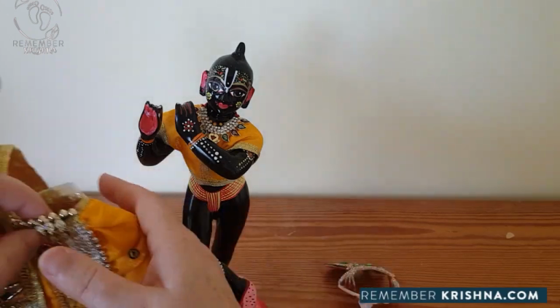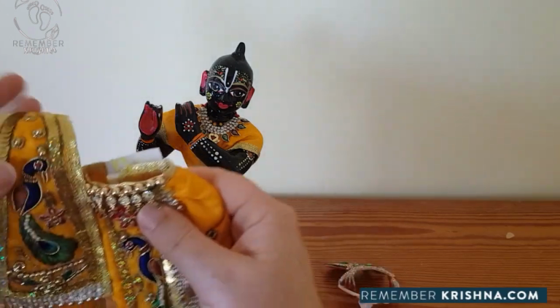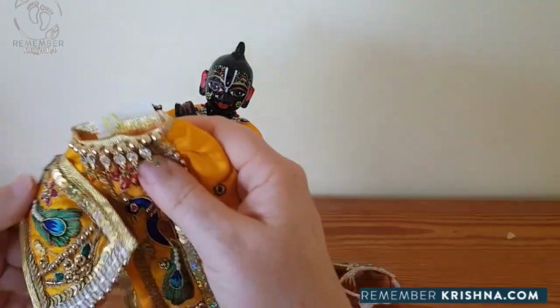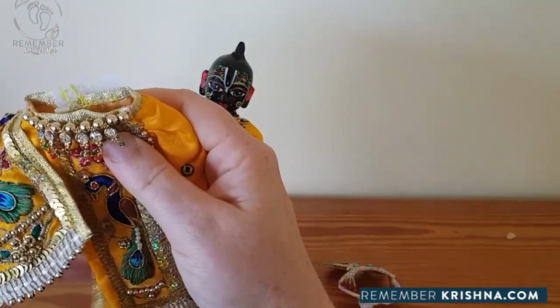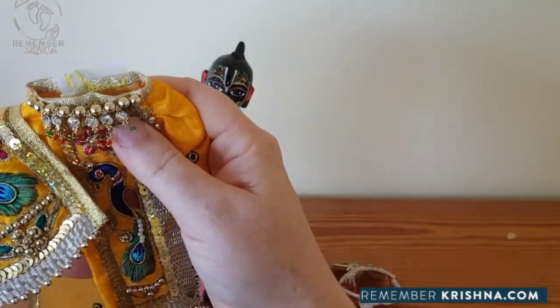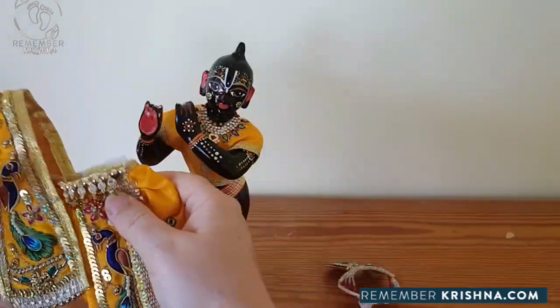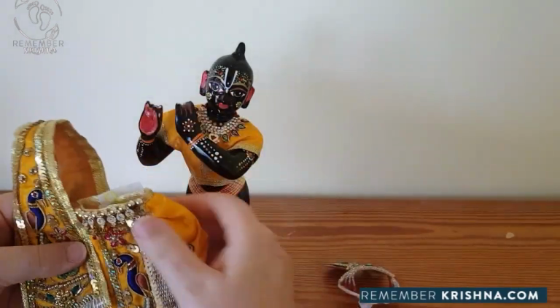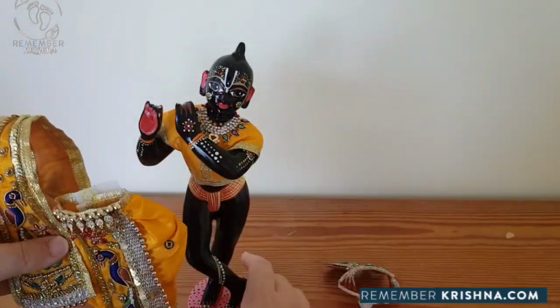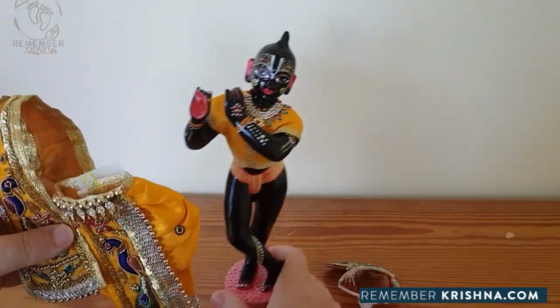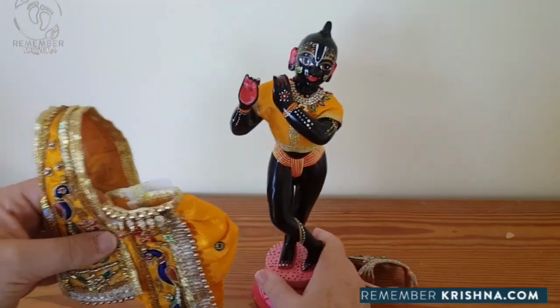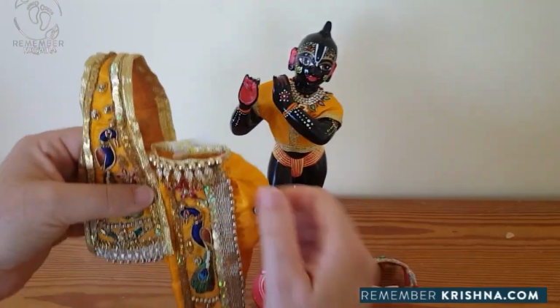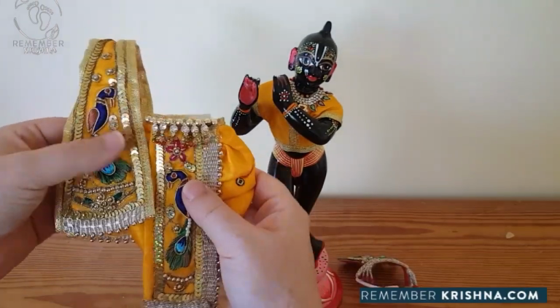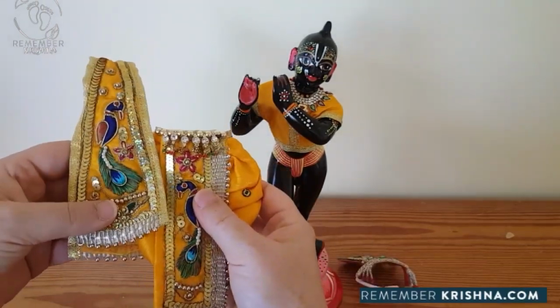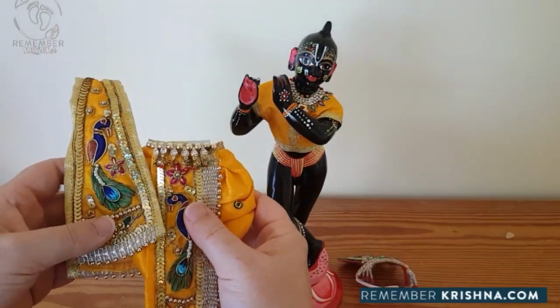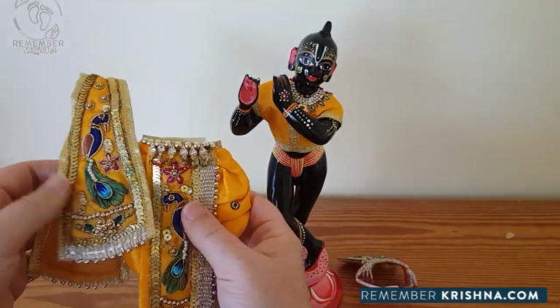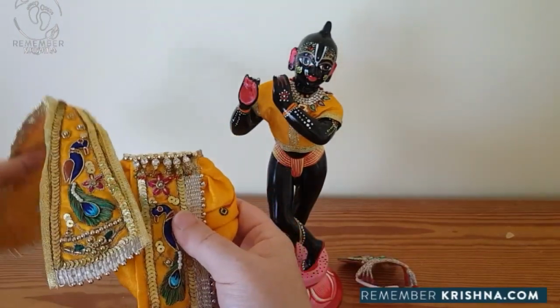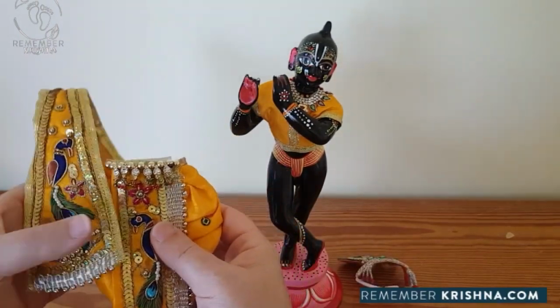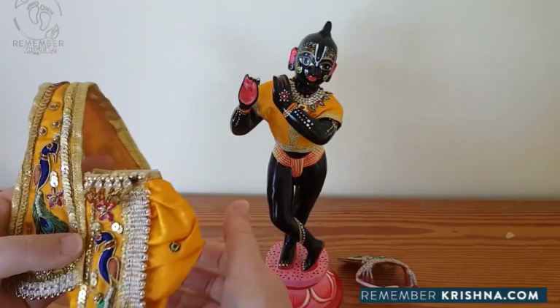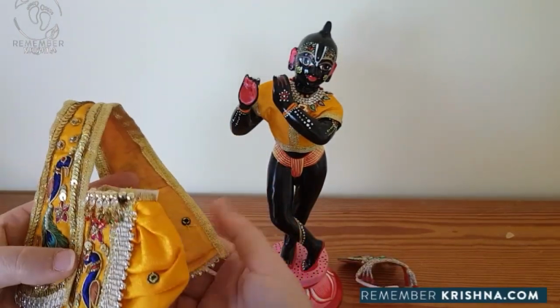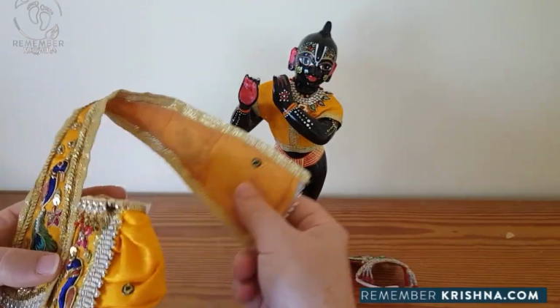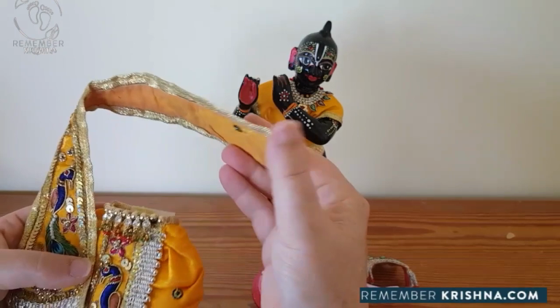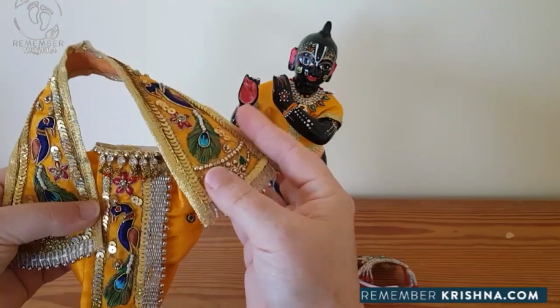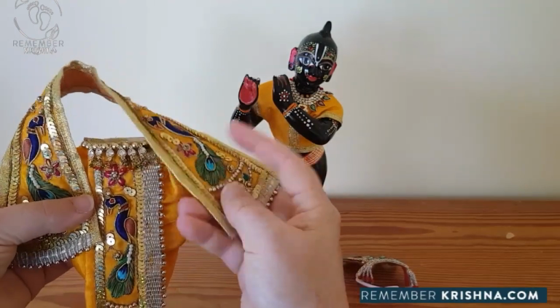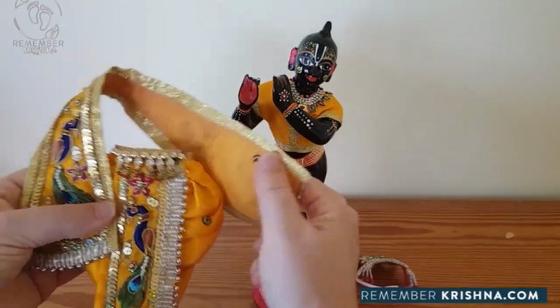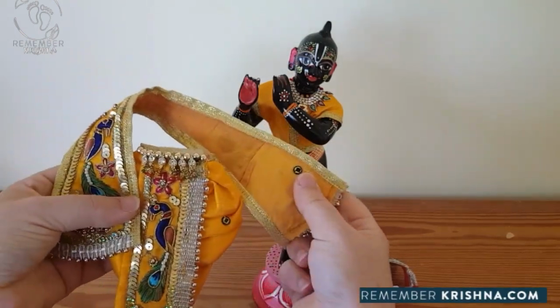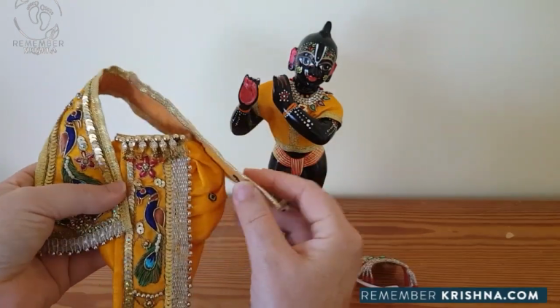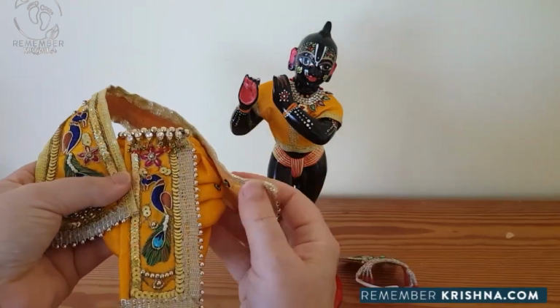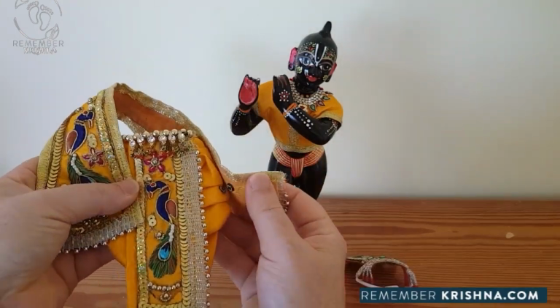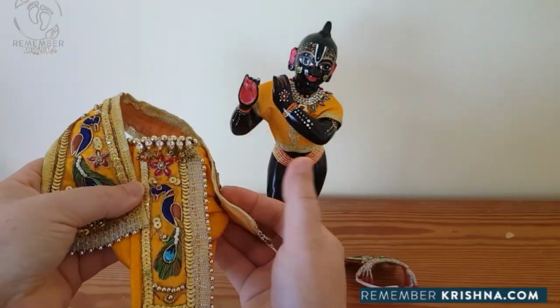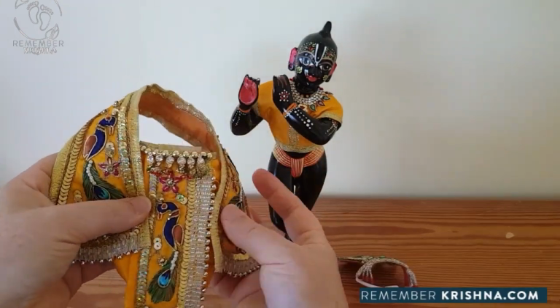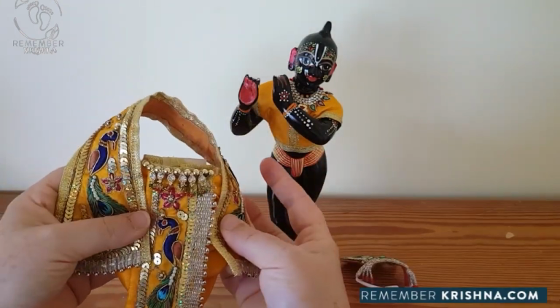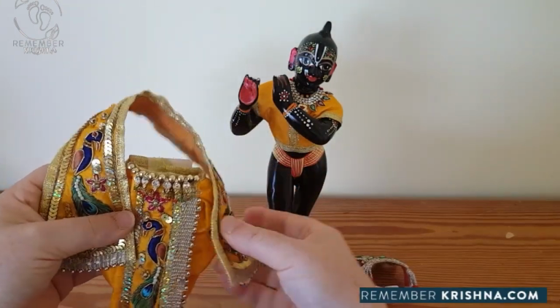Now, this is Krishna's dhoti and the shawl is attached - this is to make it easier for you. One side of the shawl is stitched on and the other side has a press stud that will bring it around like that.